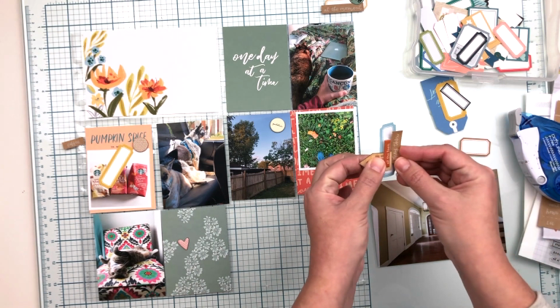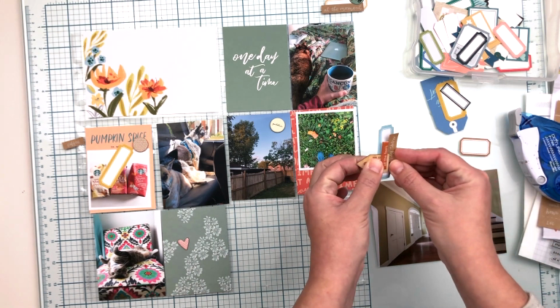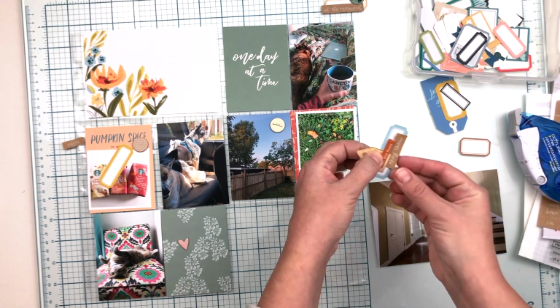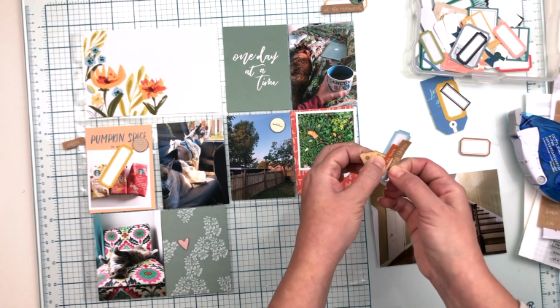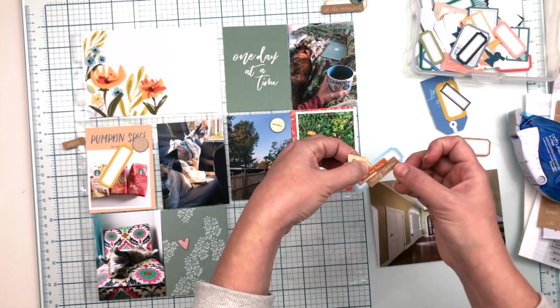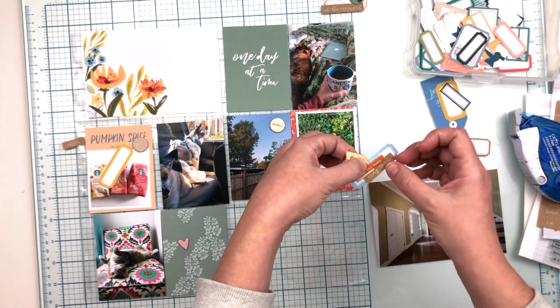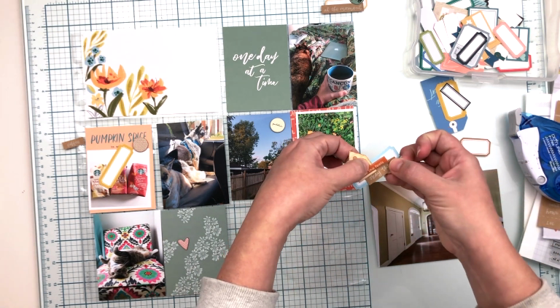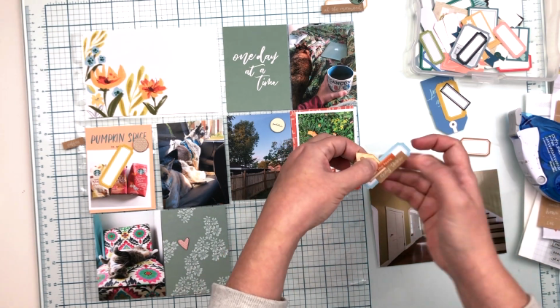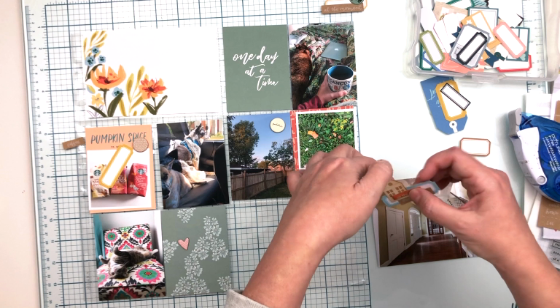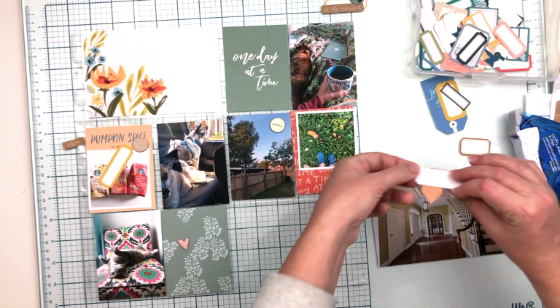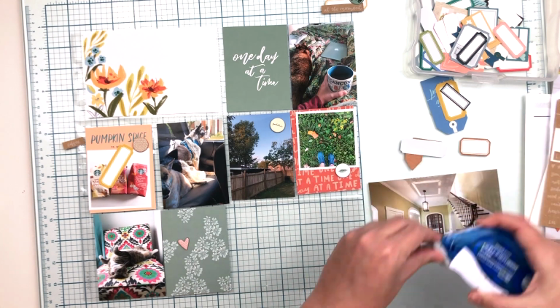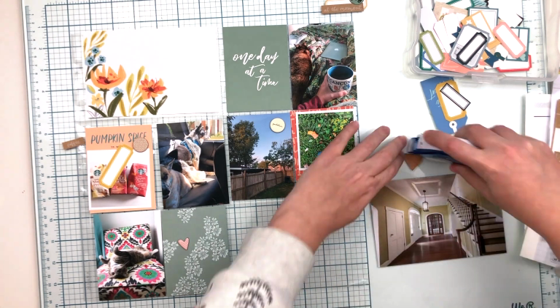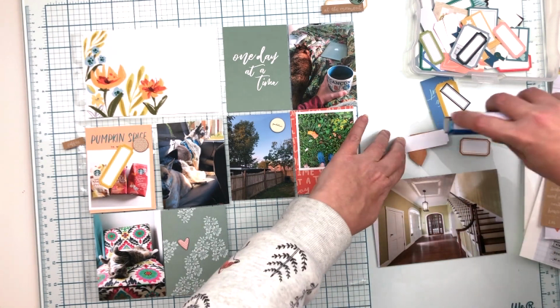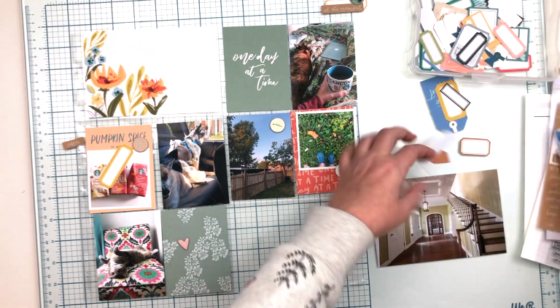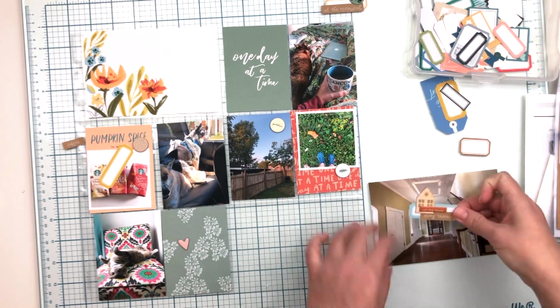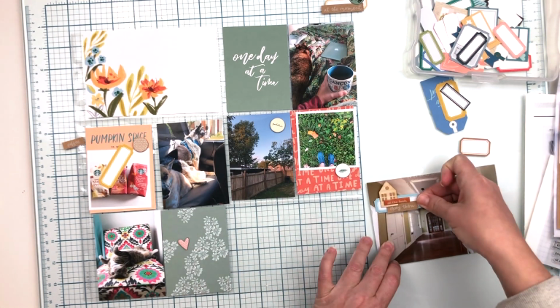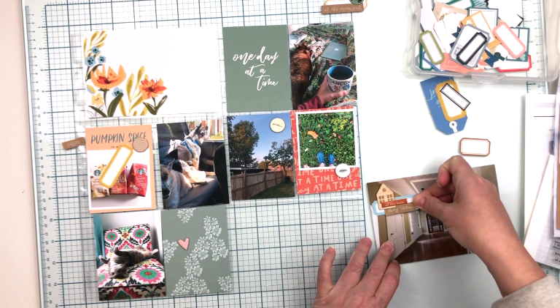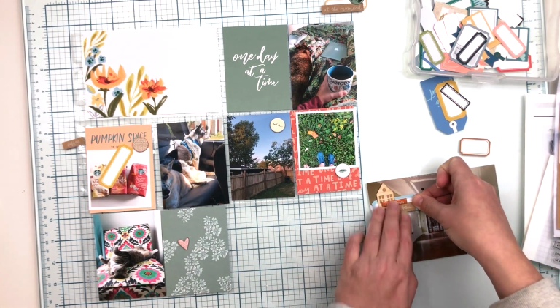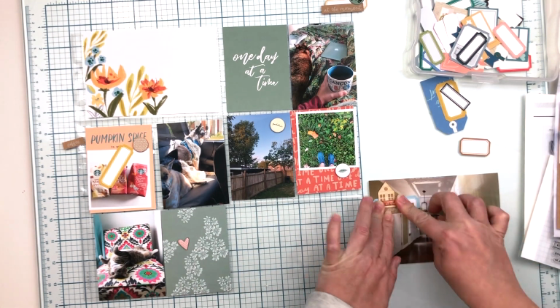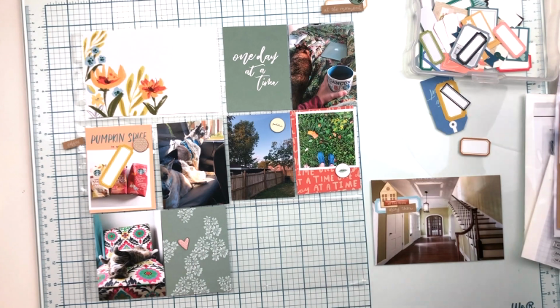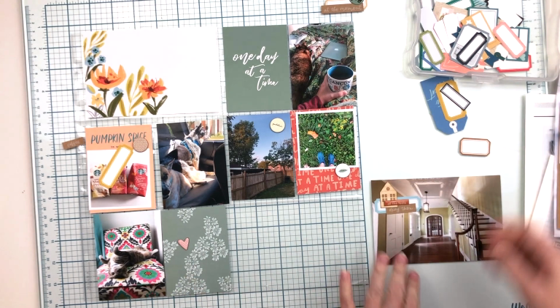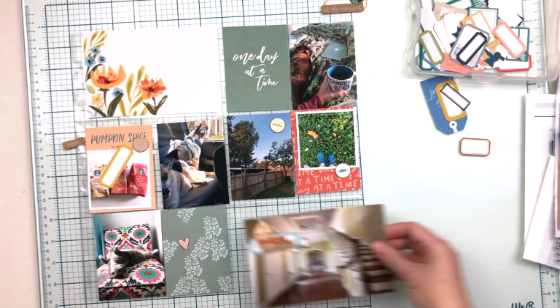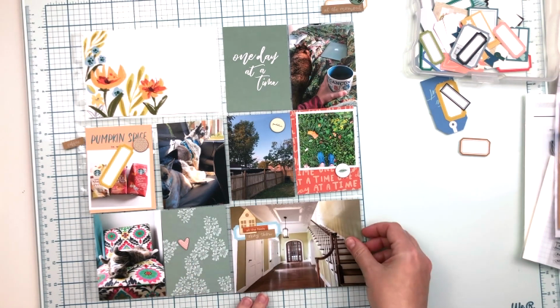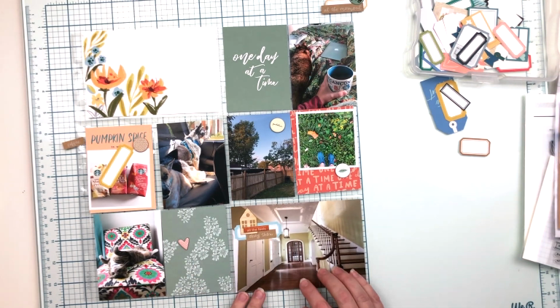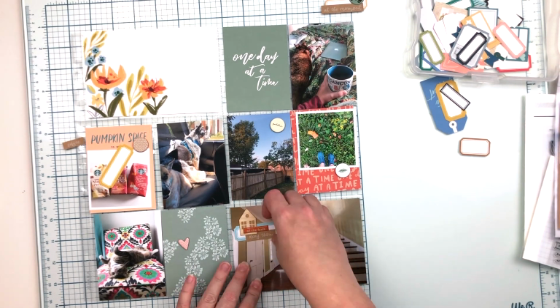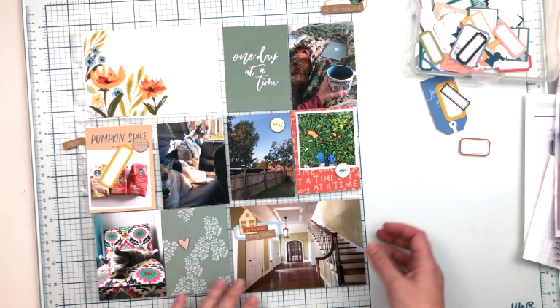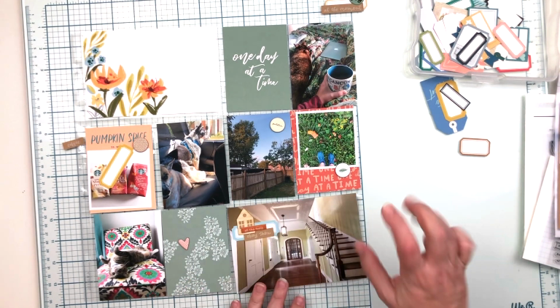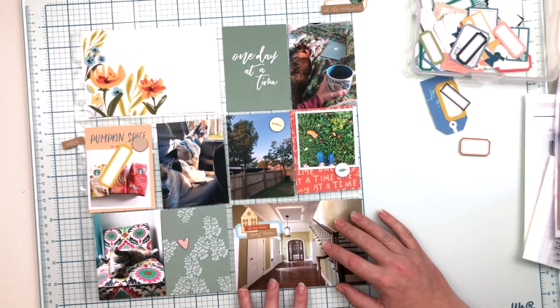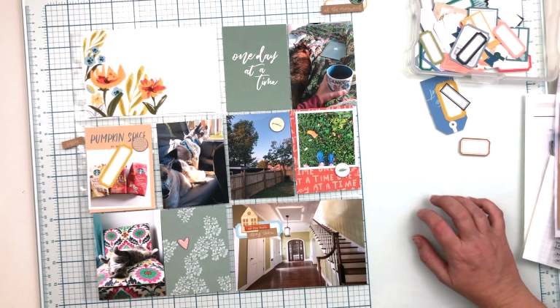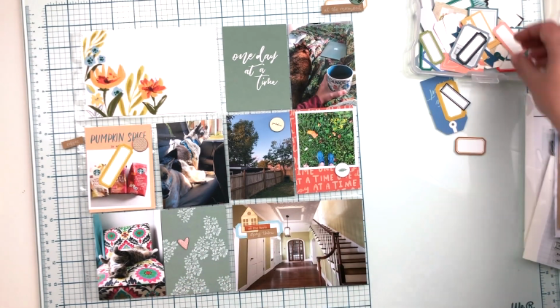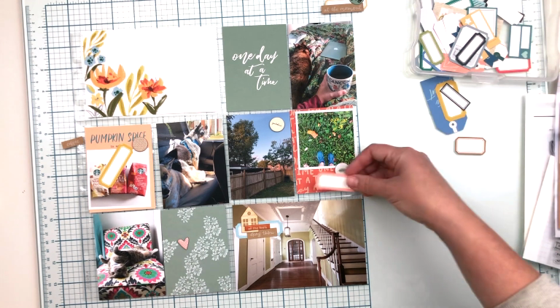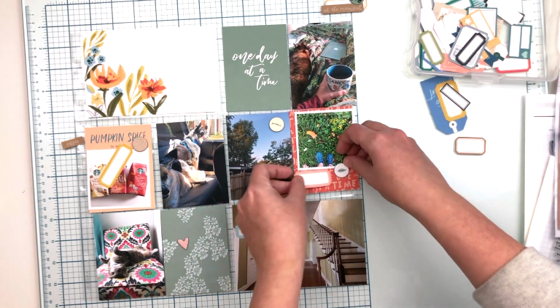I have that house wood veneer, a little puffy sticker, that phrase sticker, and then a label beneath it all — that's what I'm going to use on this photo. That's going to be my embellishing and journaling all in one on this particular photo.